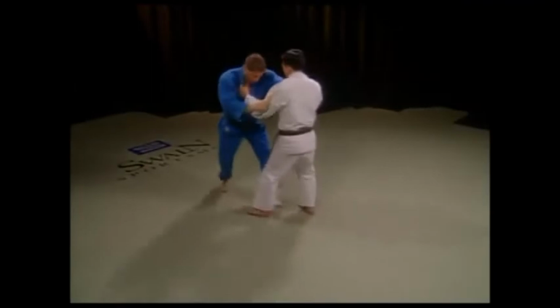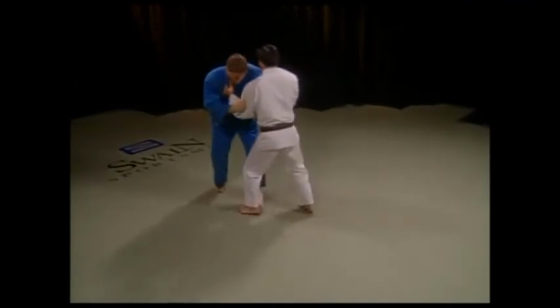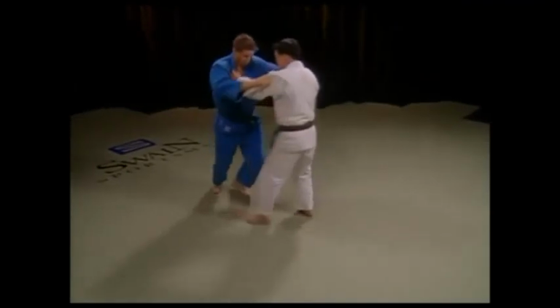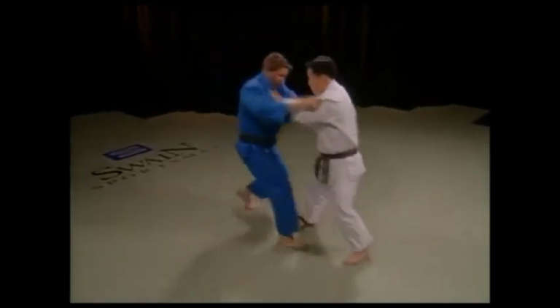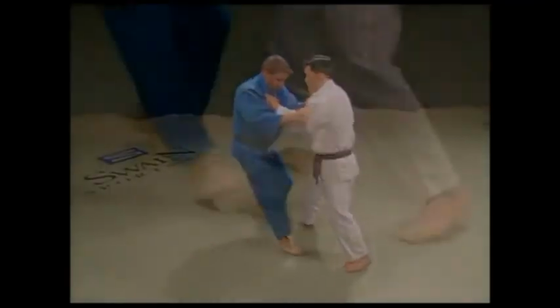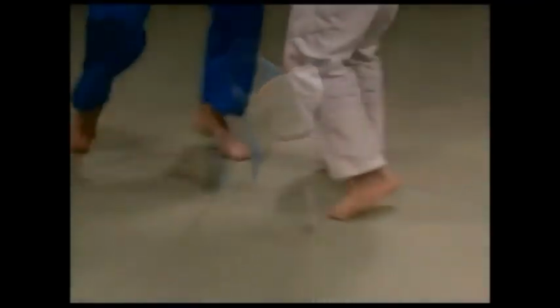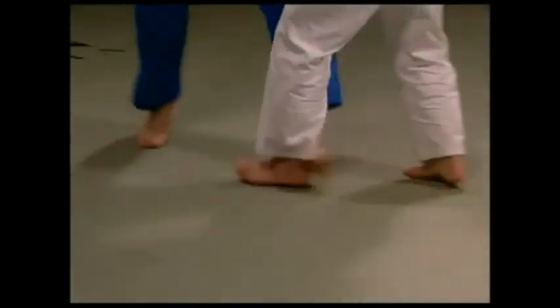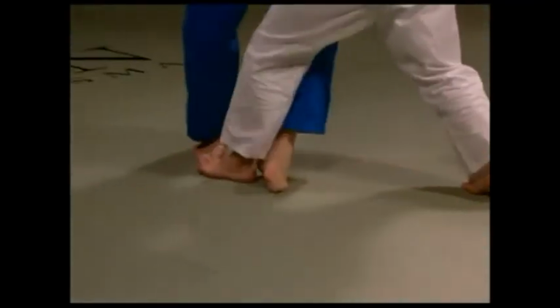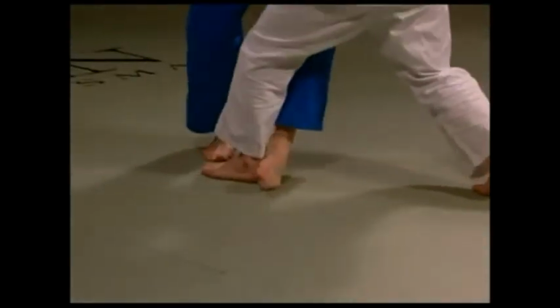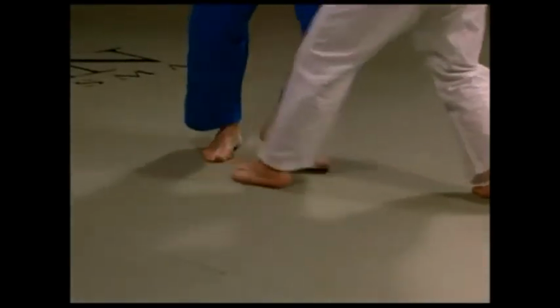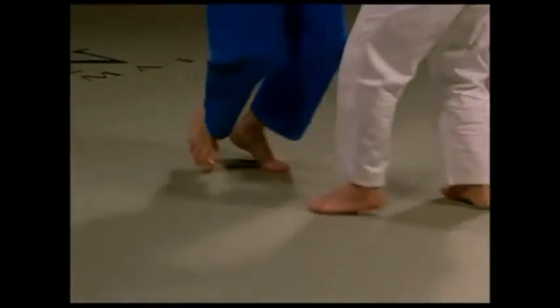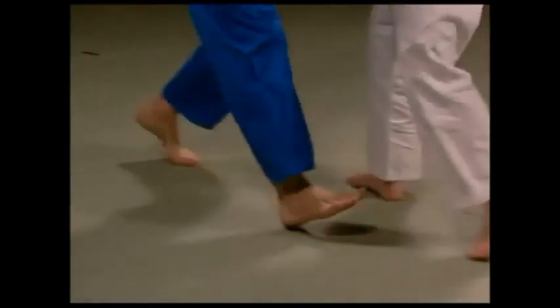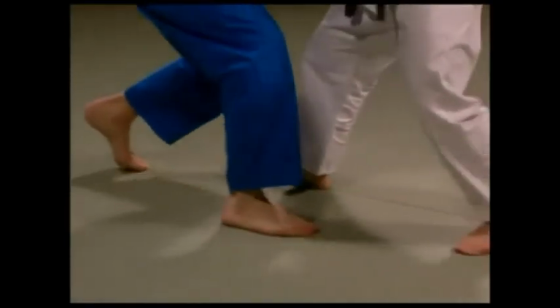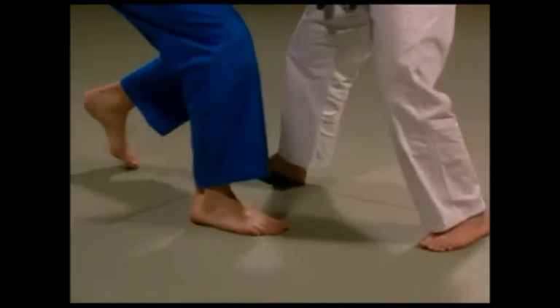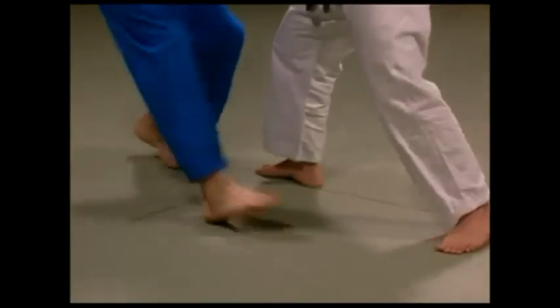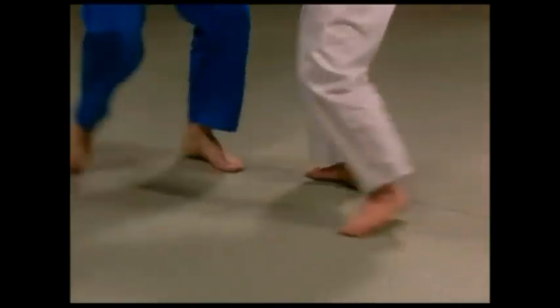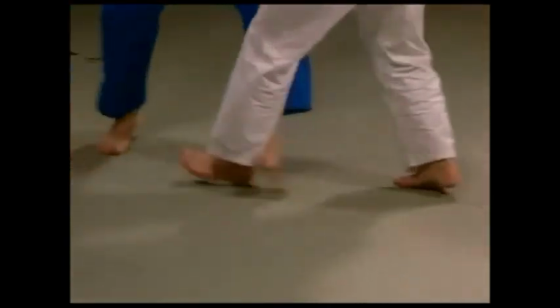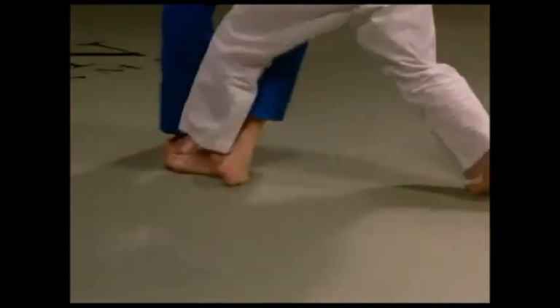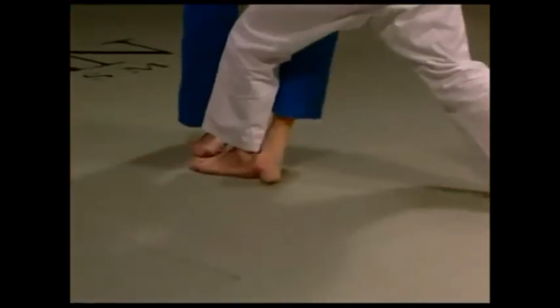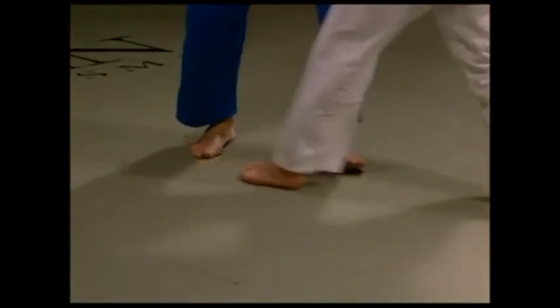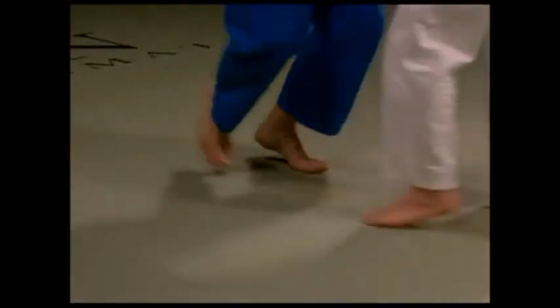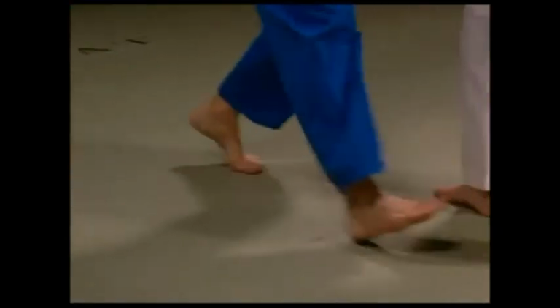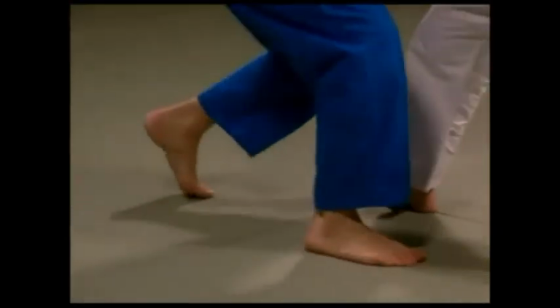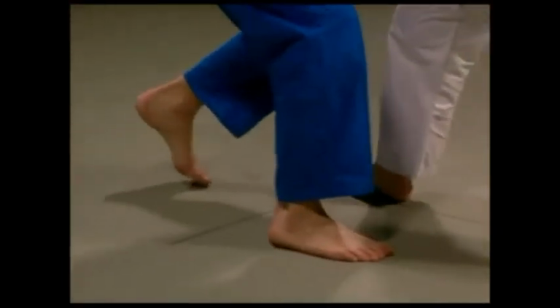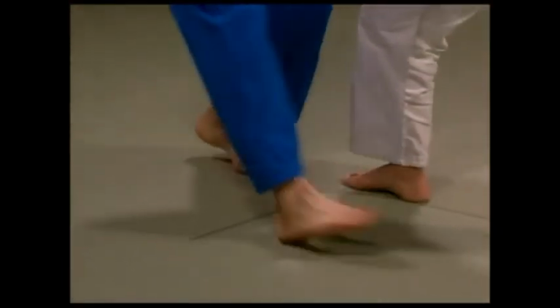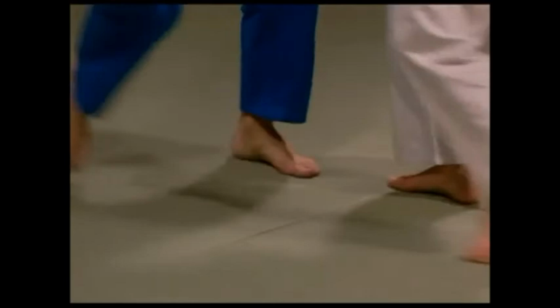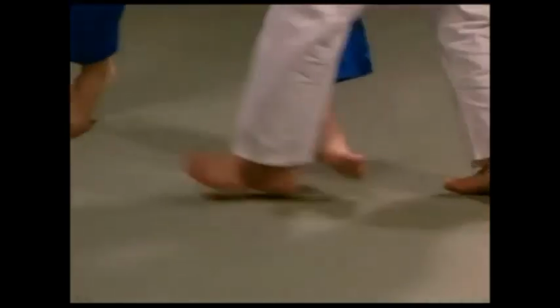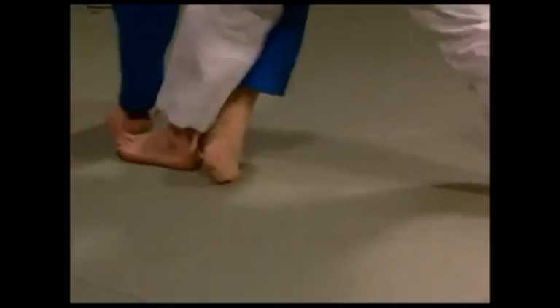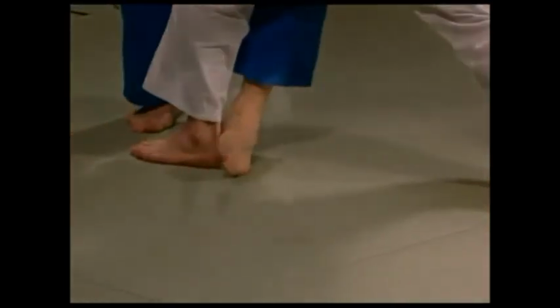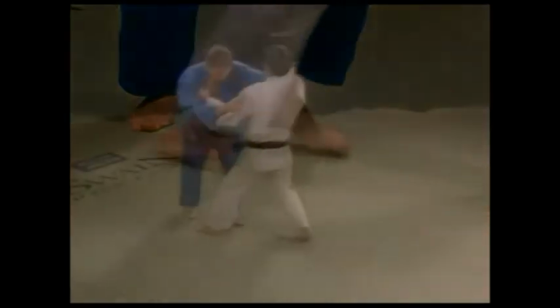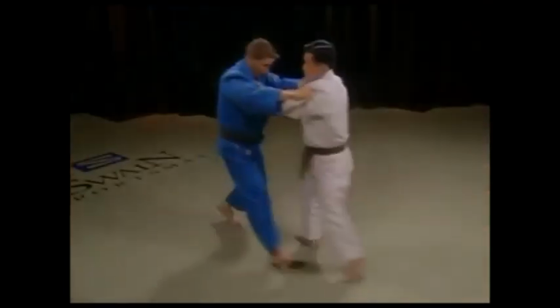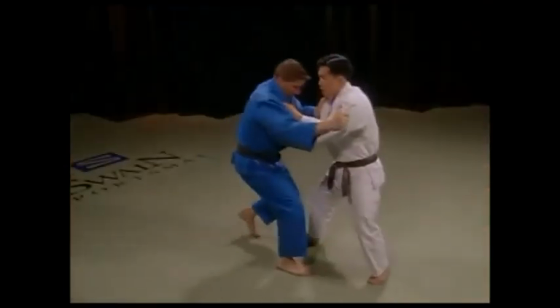In all Ashiwaza, or foot techniques, timing is the key. As you see here in Kochi Guard, as the opponent steps forward, just as he's about to put his weight down is when you take out his foot.